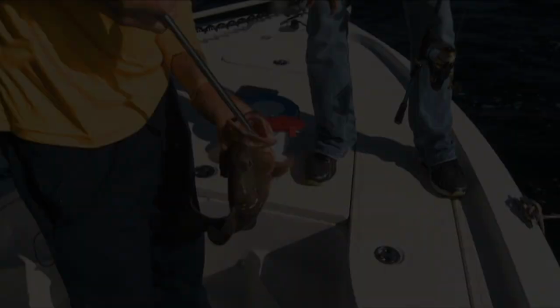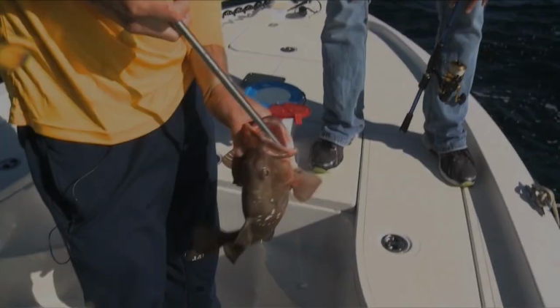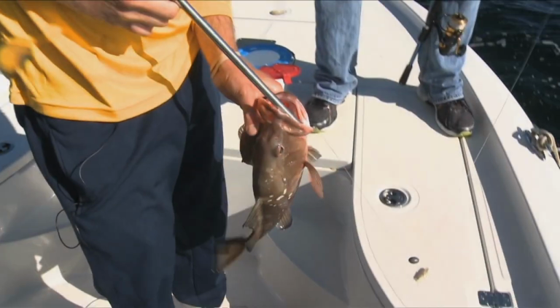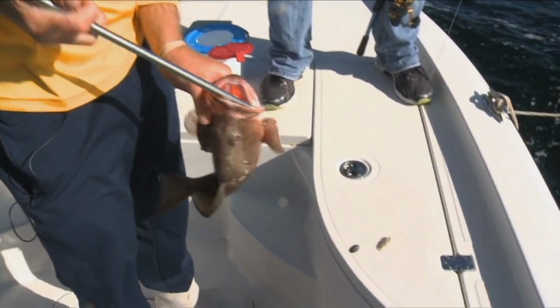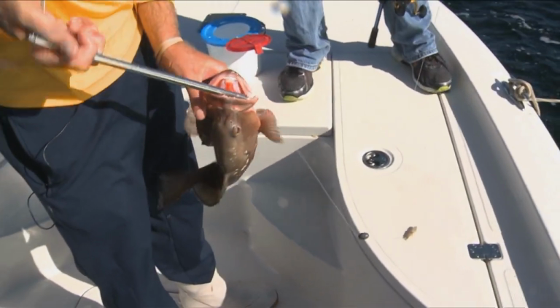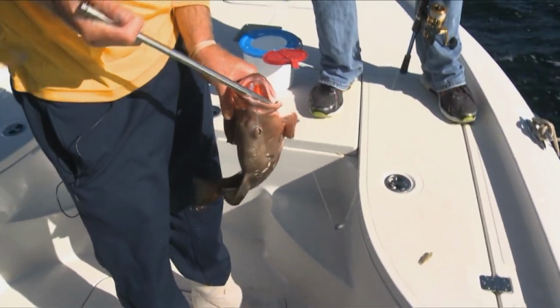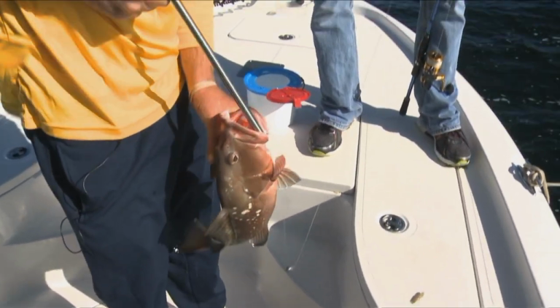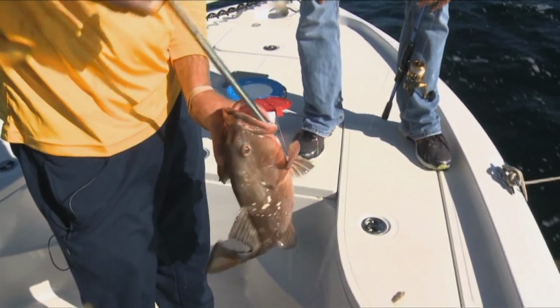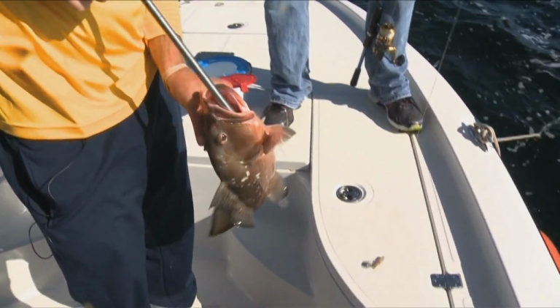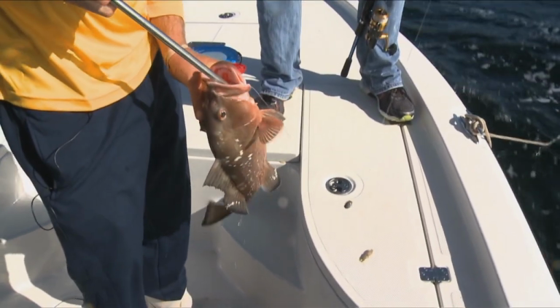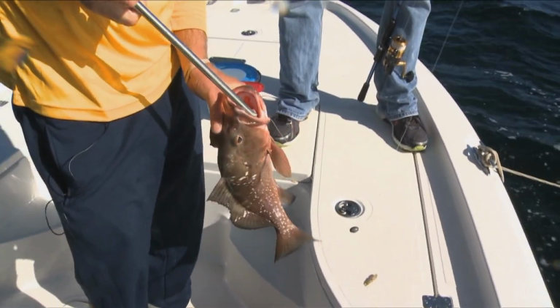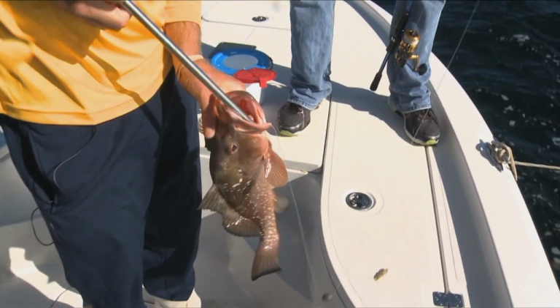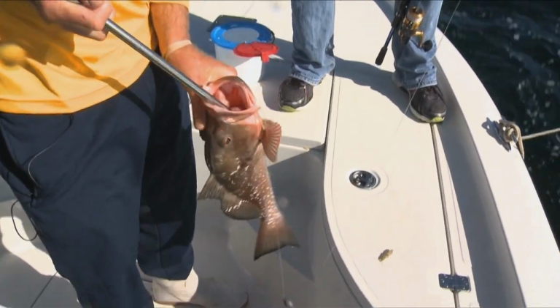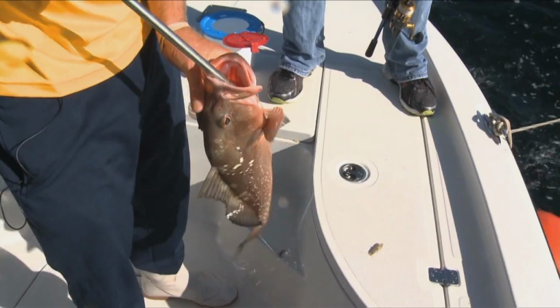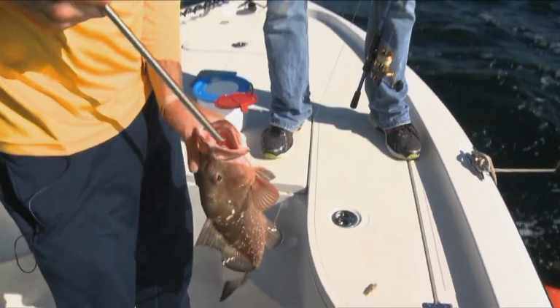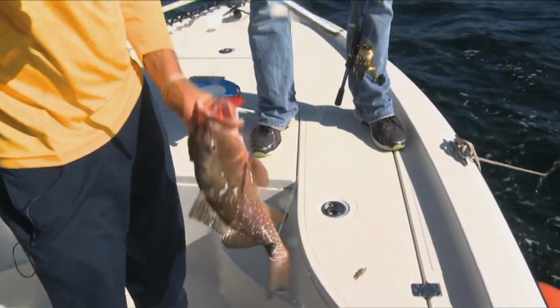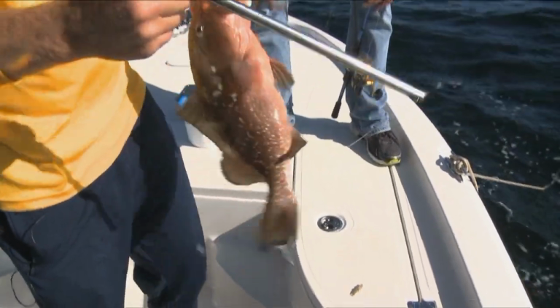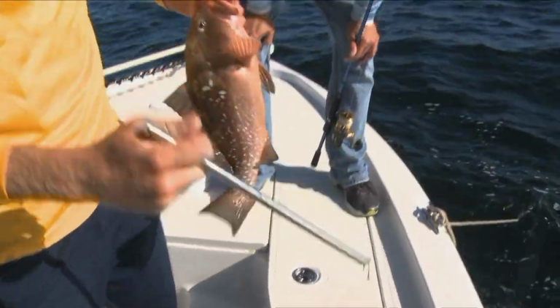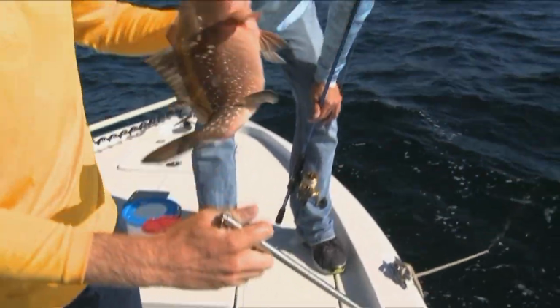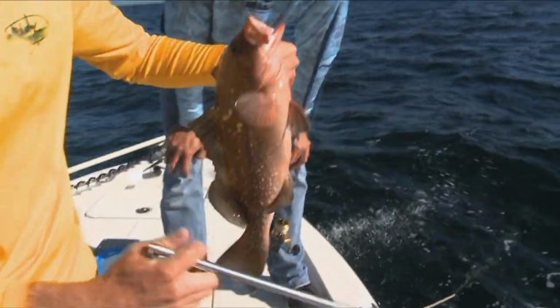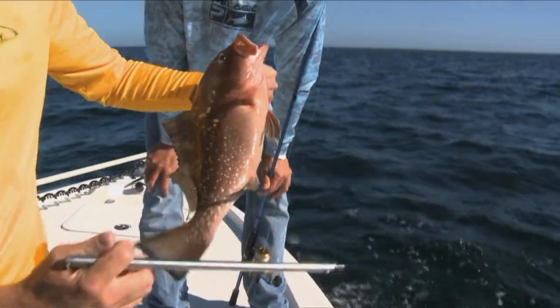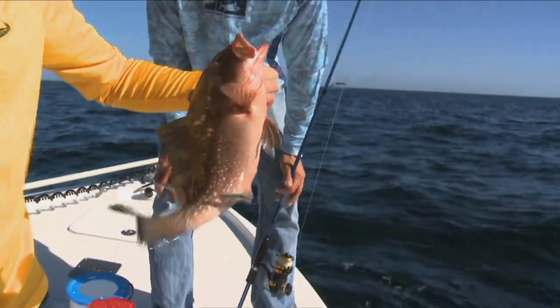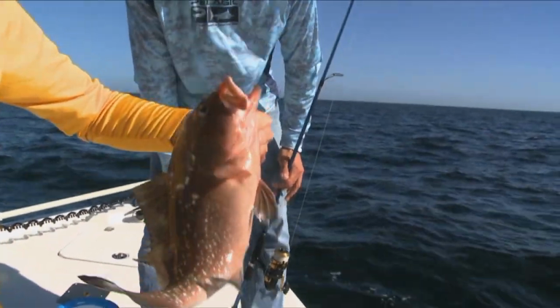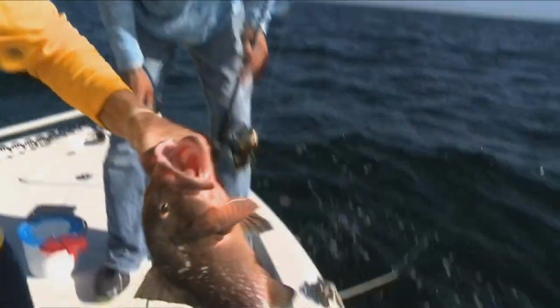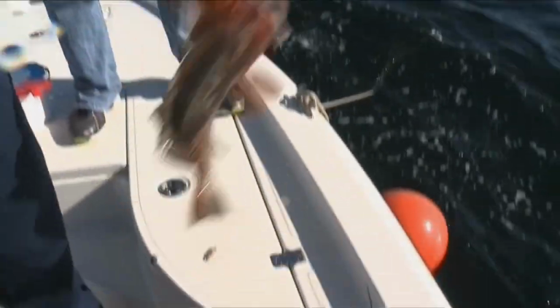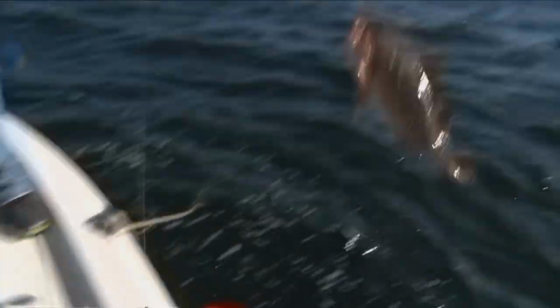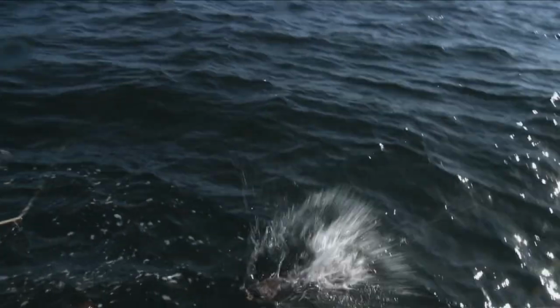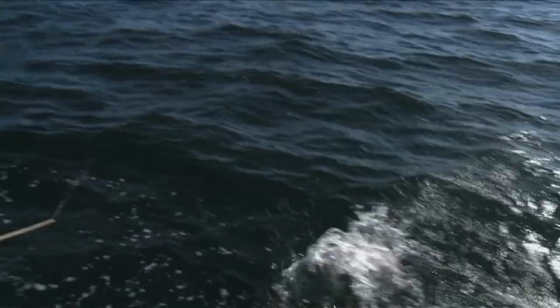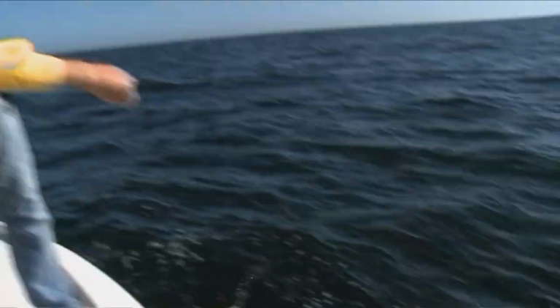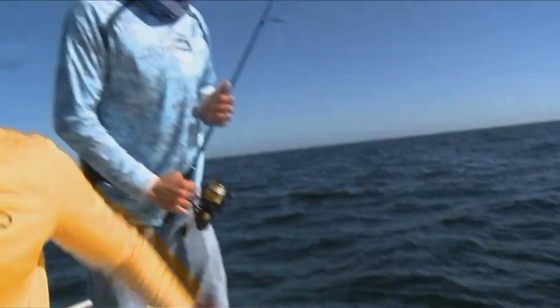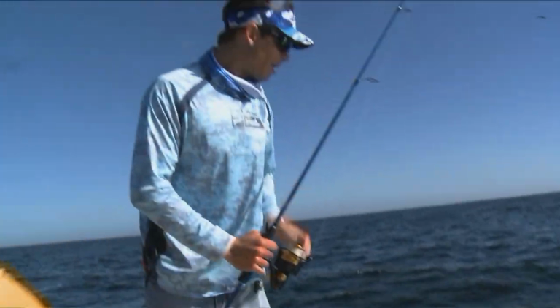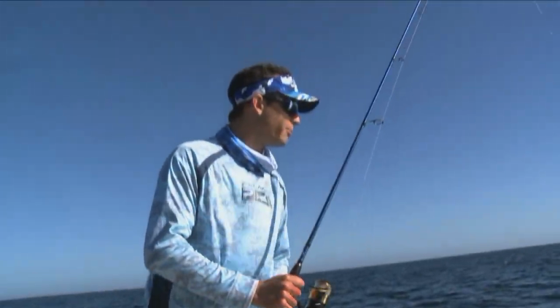Every single drop, we're getting a different fish, which is really cool. Just shows you the biodiversity out here on these ledges. There's all sorts. Little baby red gripper — see ya, buddy. Go back down to the bottom.